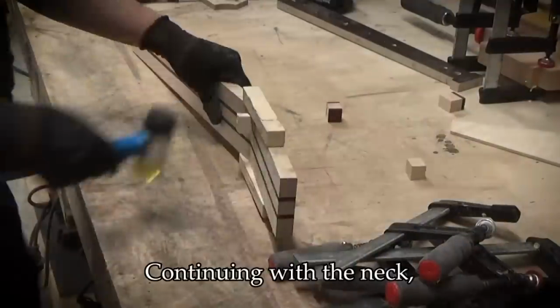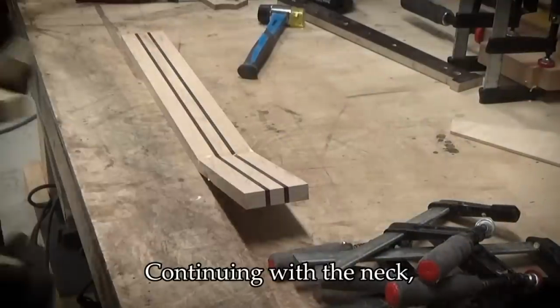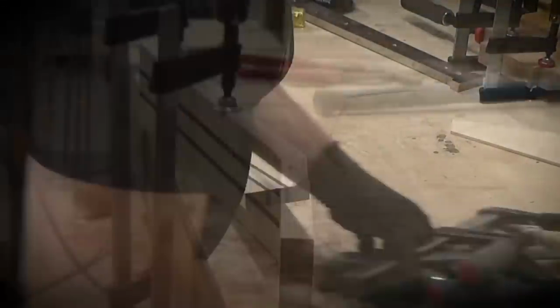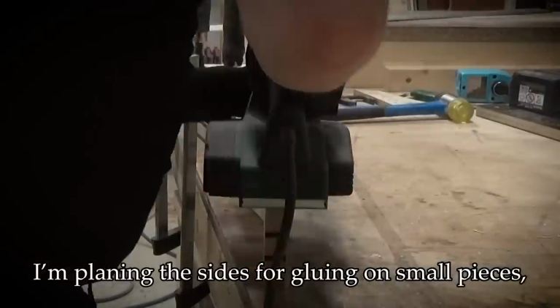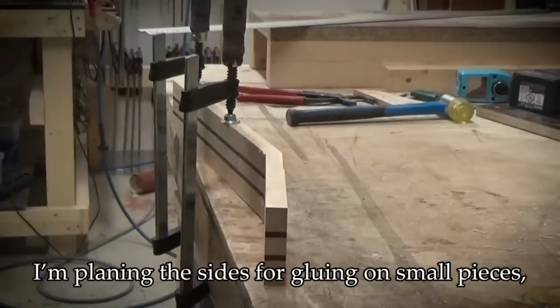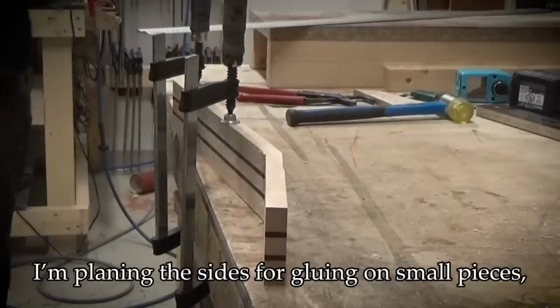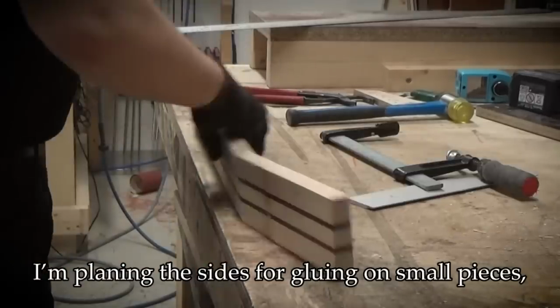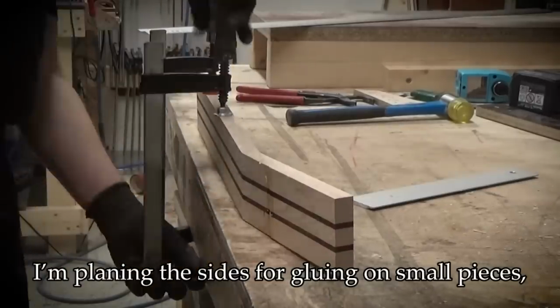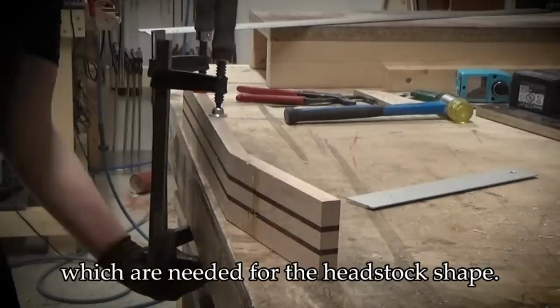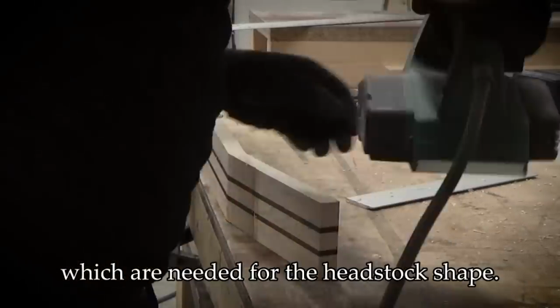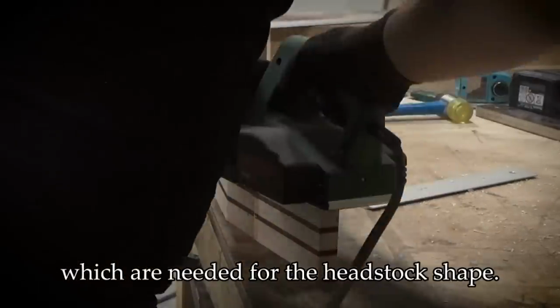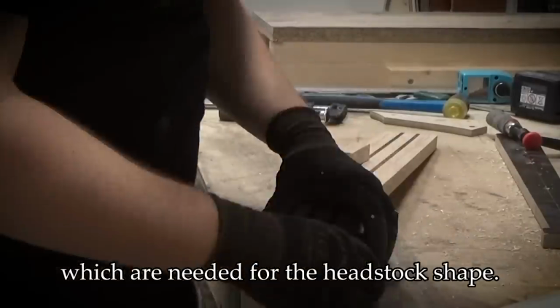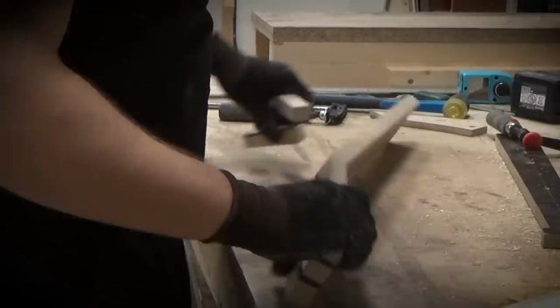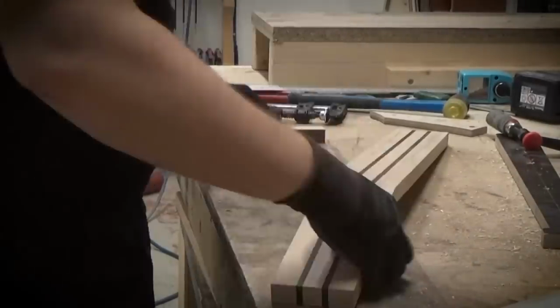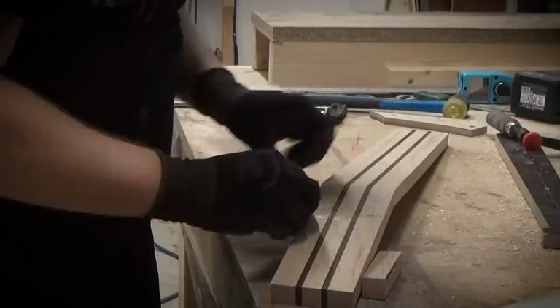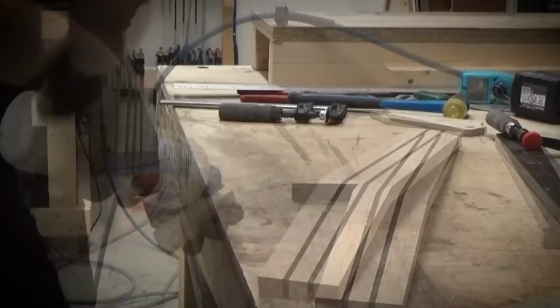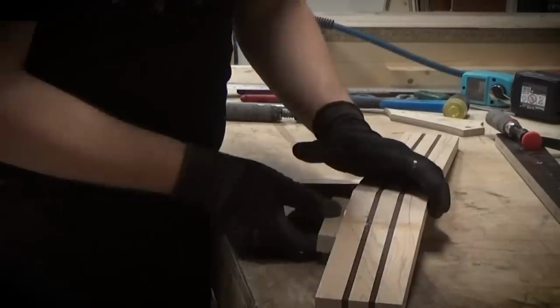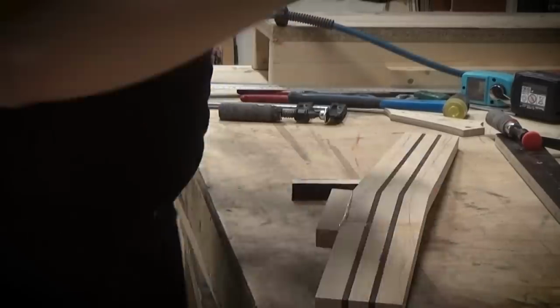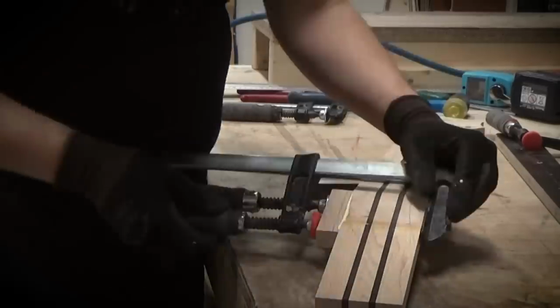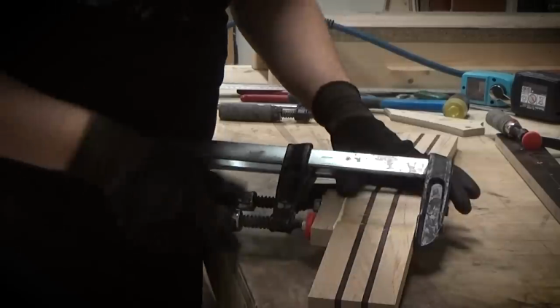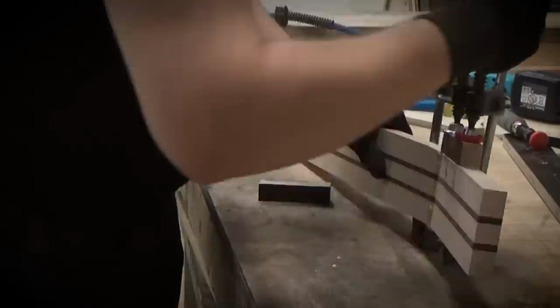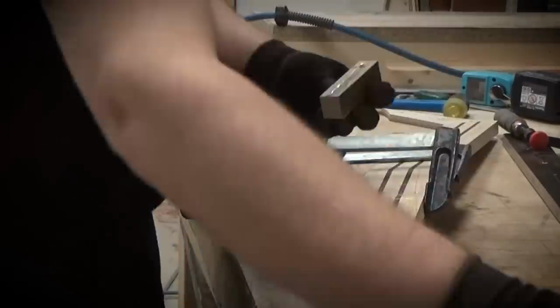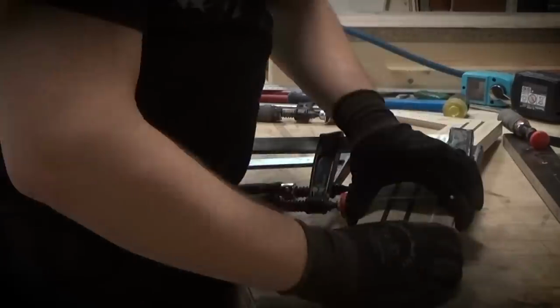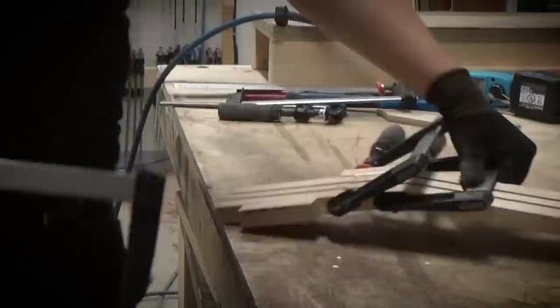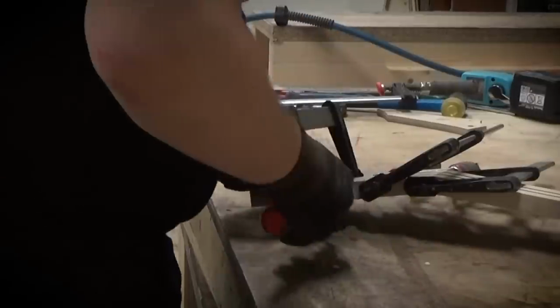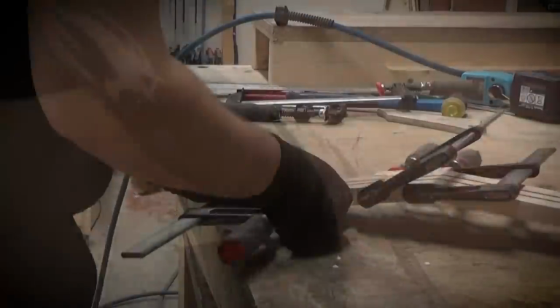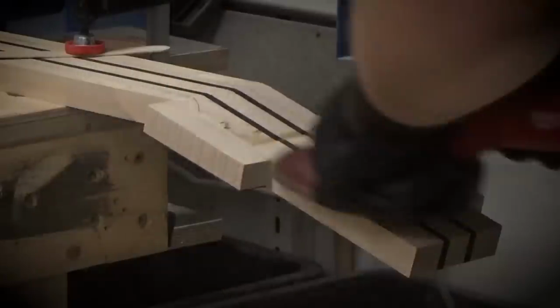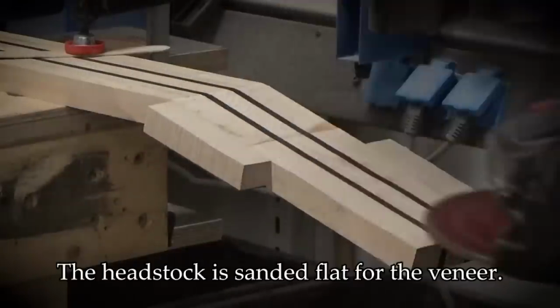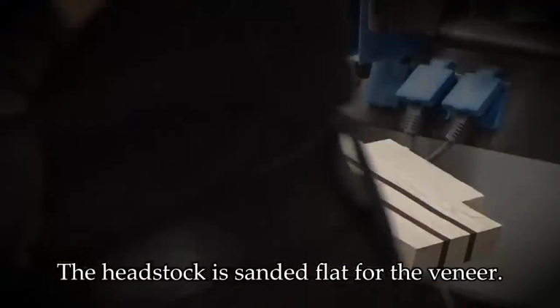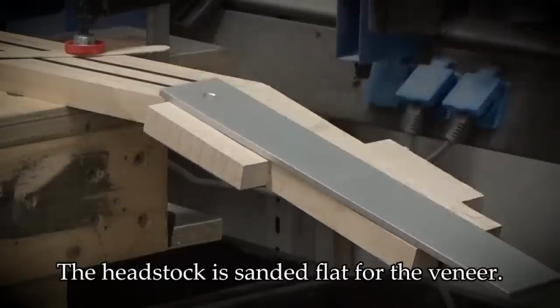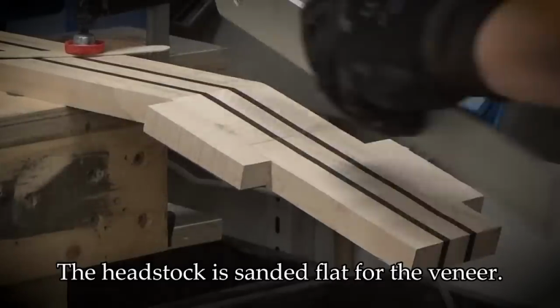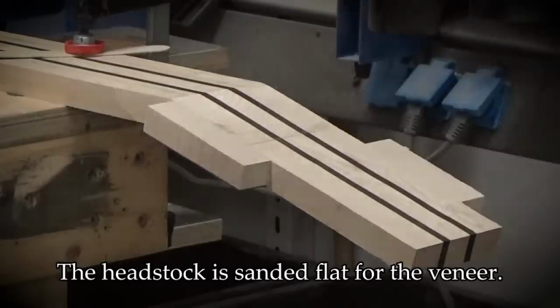Continuing with the neck, I'm planing the sides for gluing on small pieces which are needed for the headstock shape. The headstock is sanded flat for the veneer.